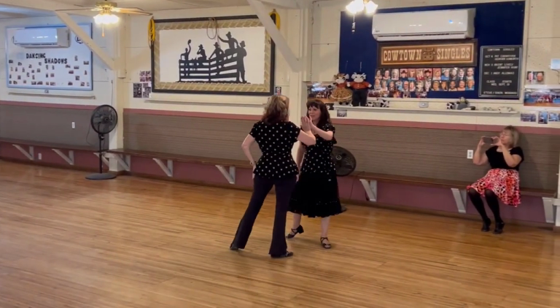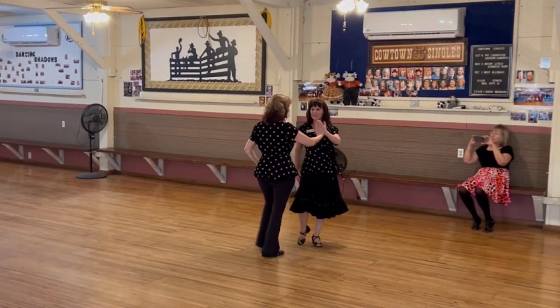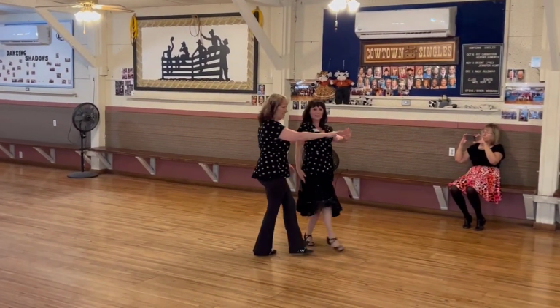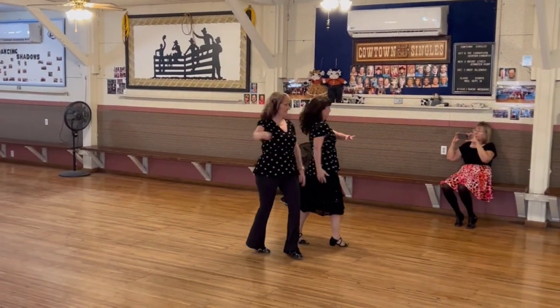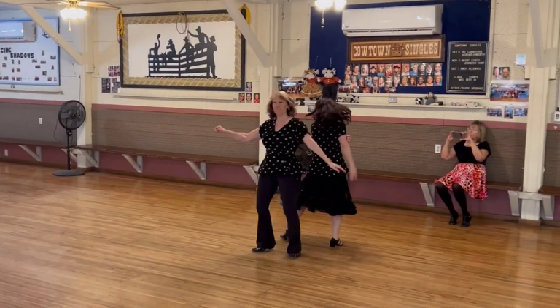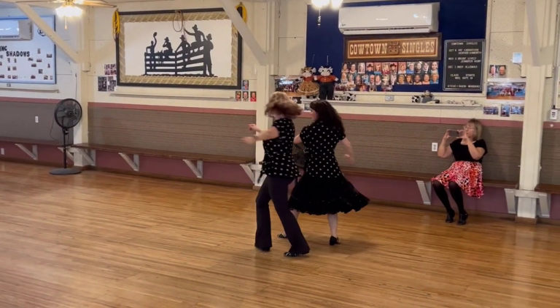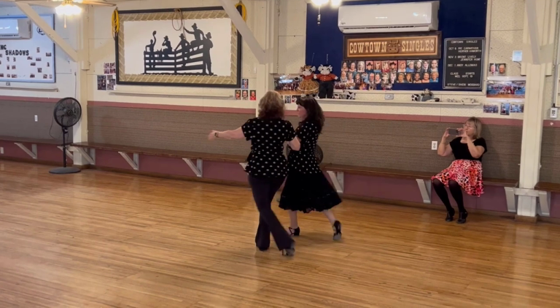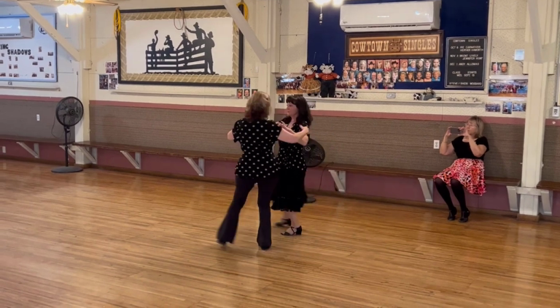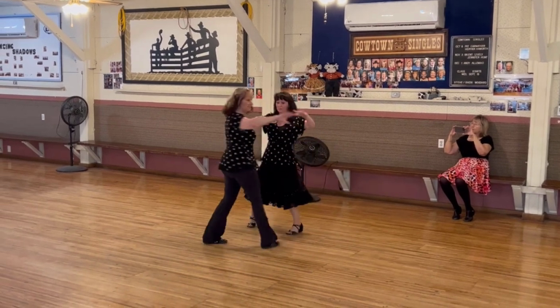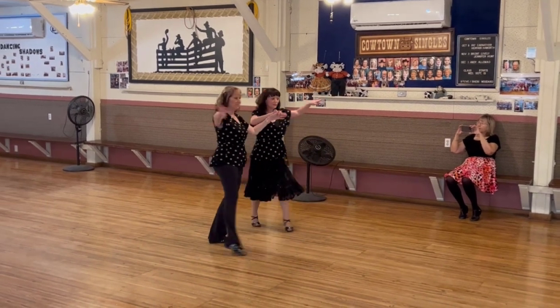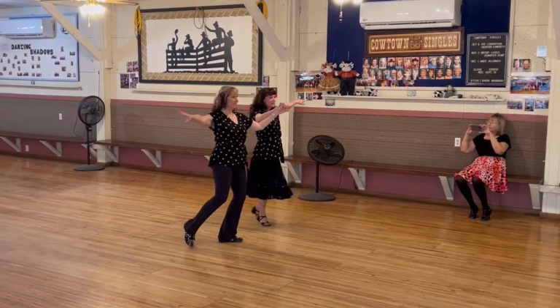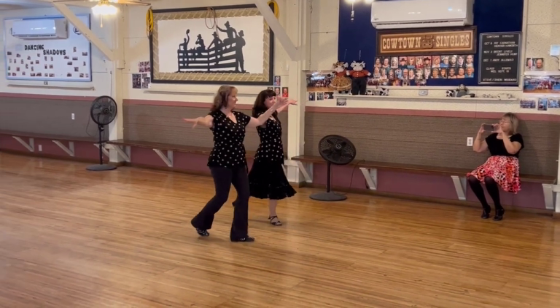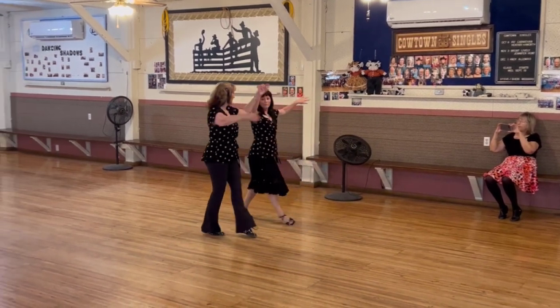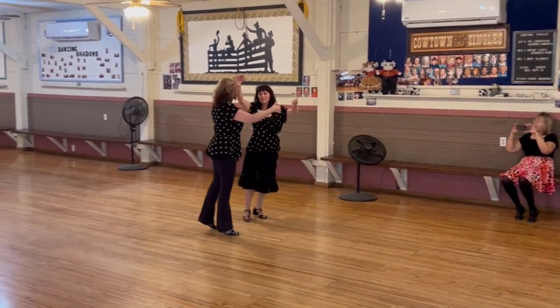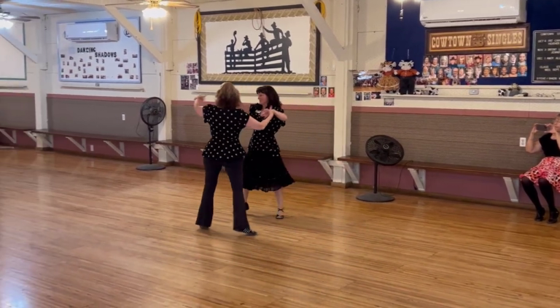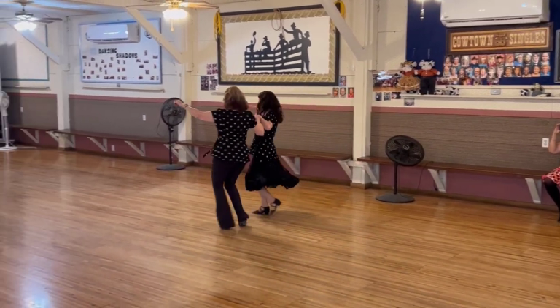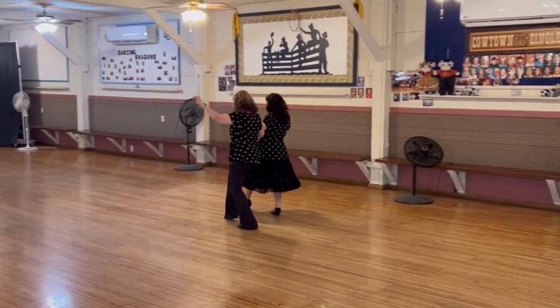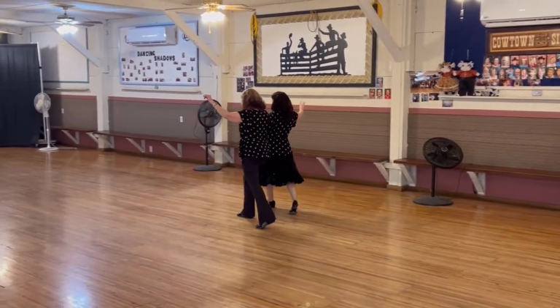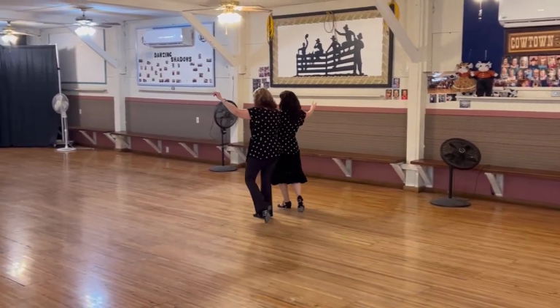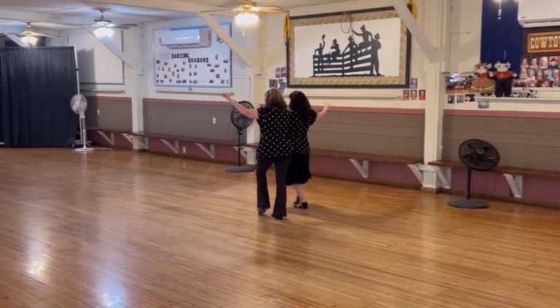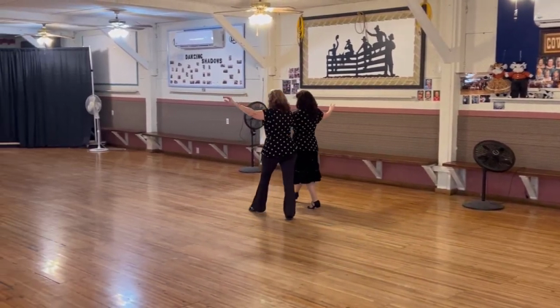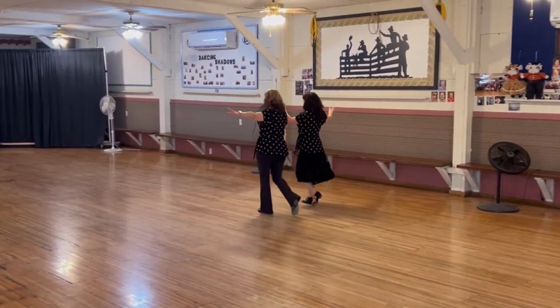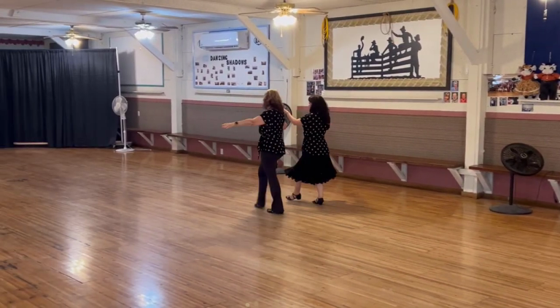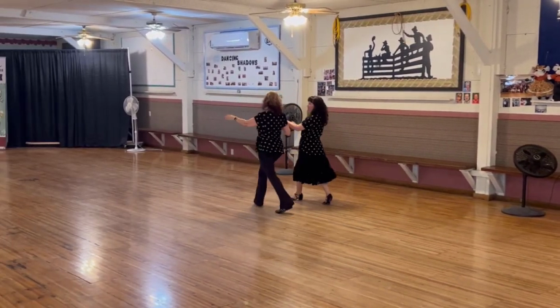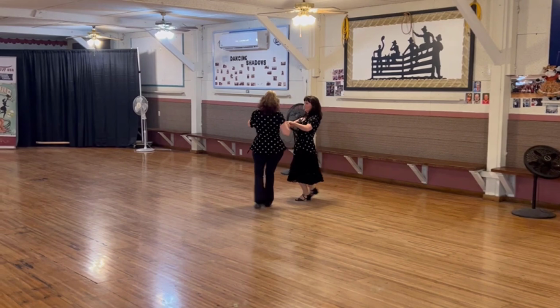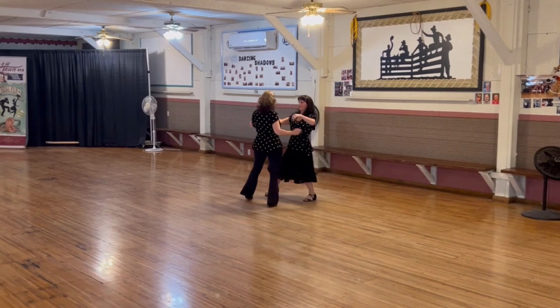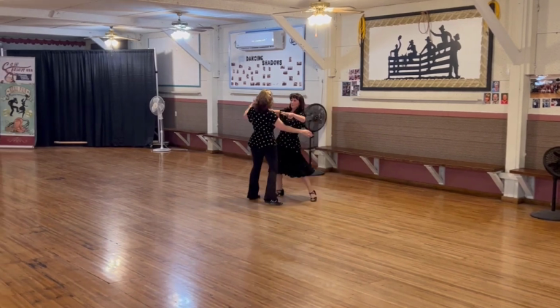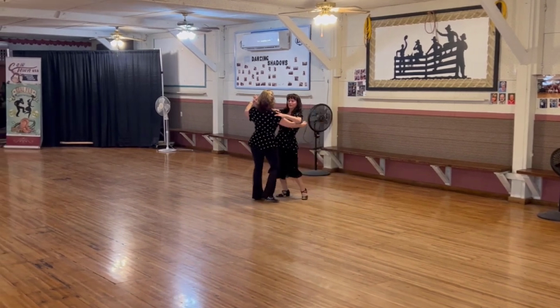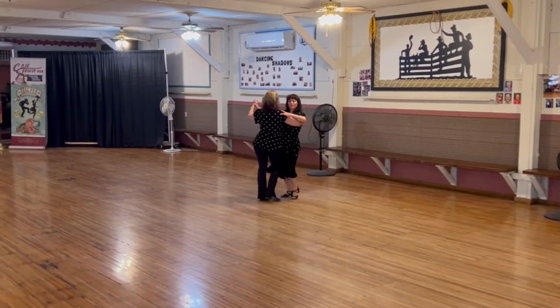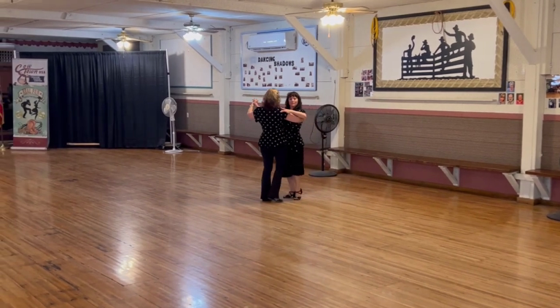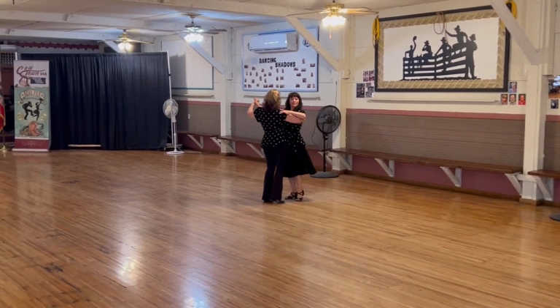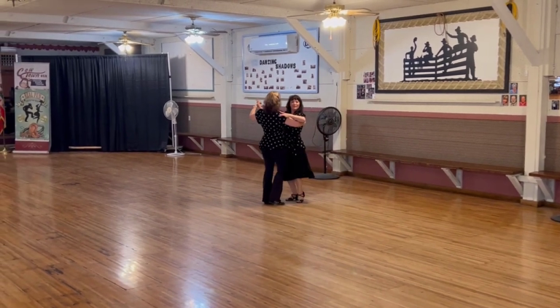Open bind three all the way to open line. Bolero walk three to closed for hip lift.